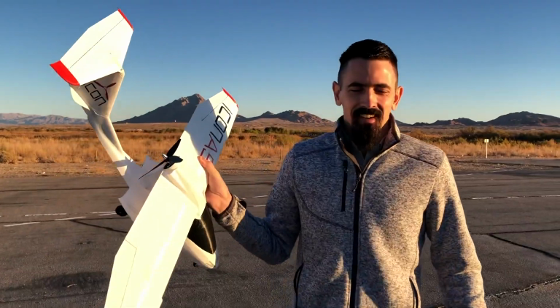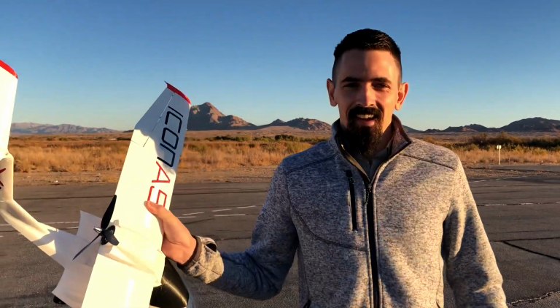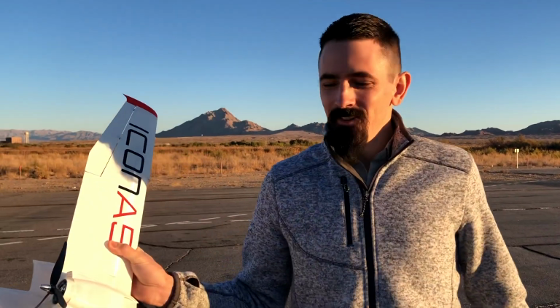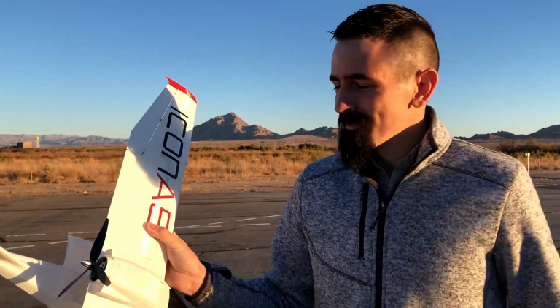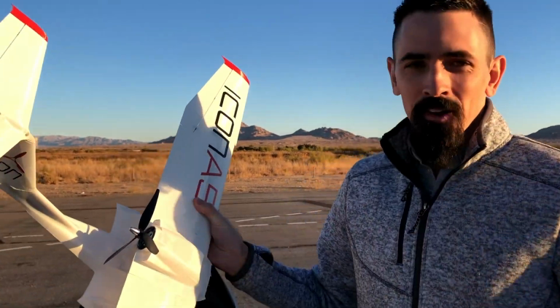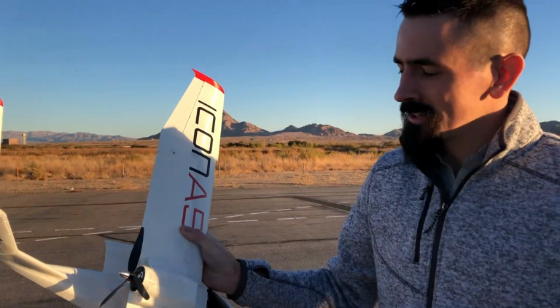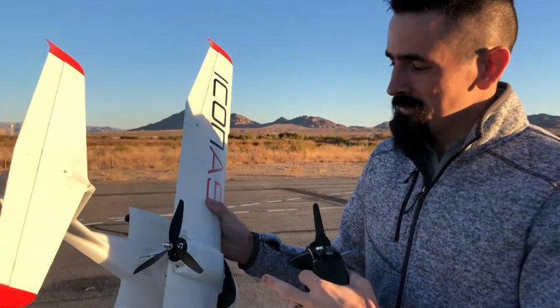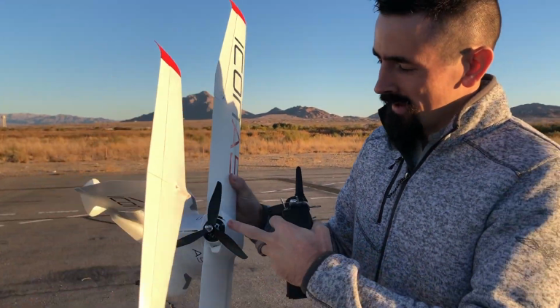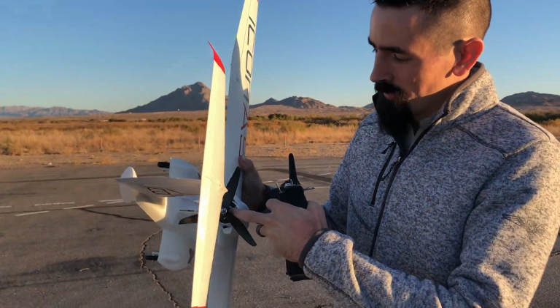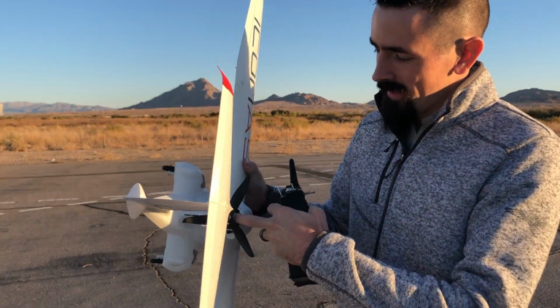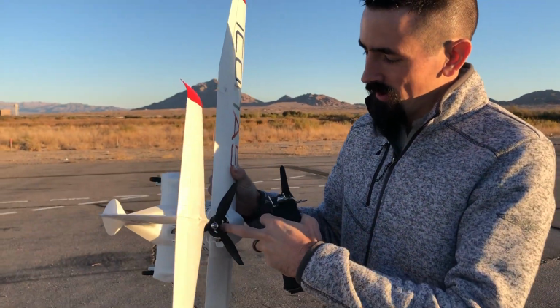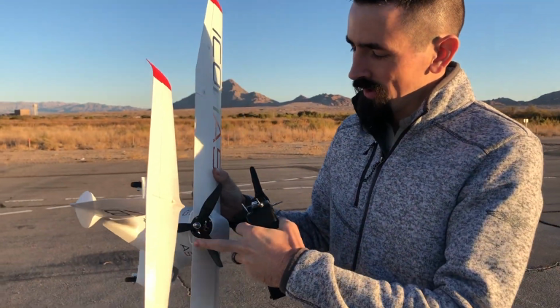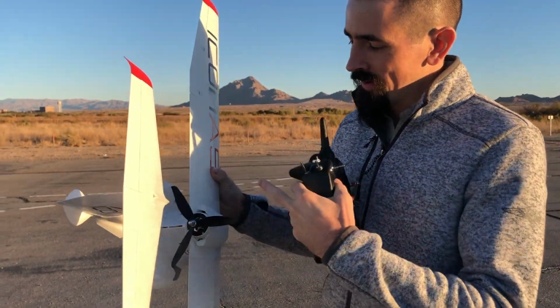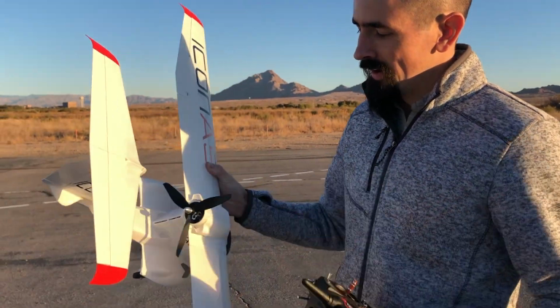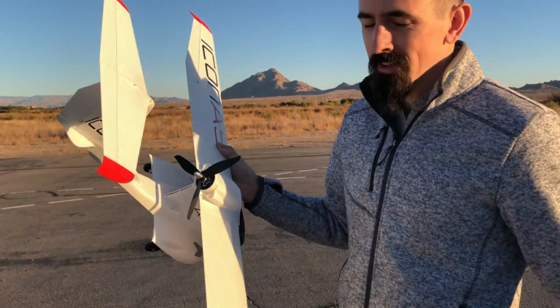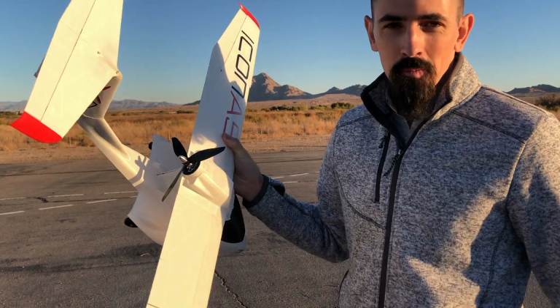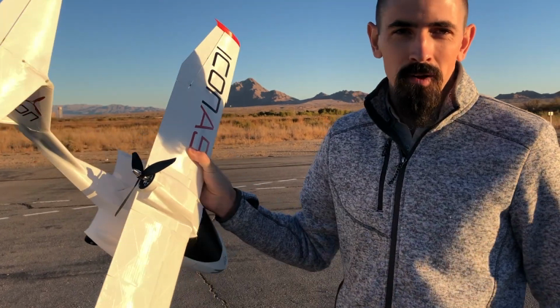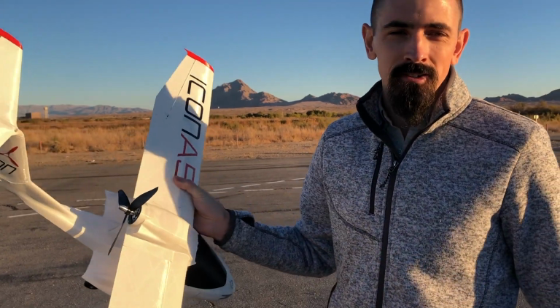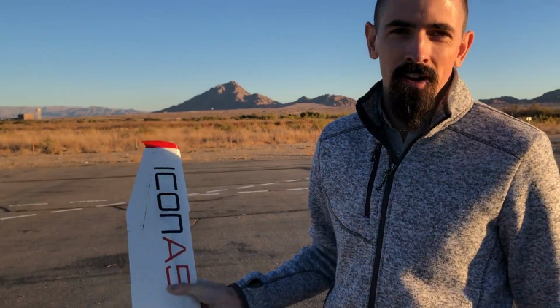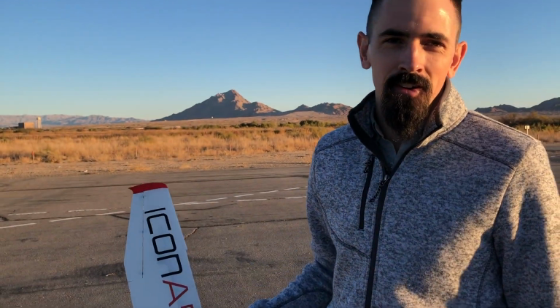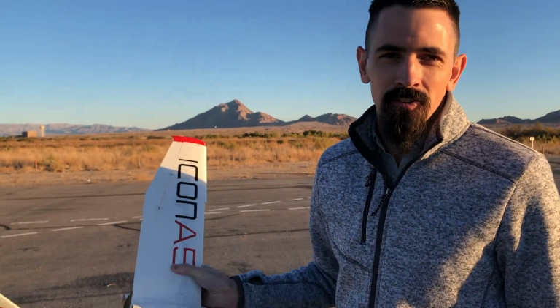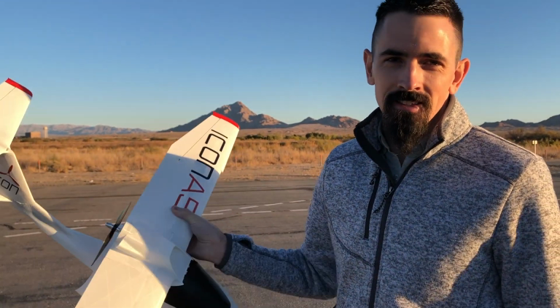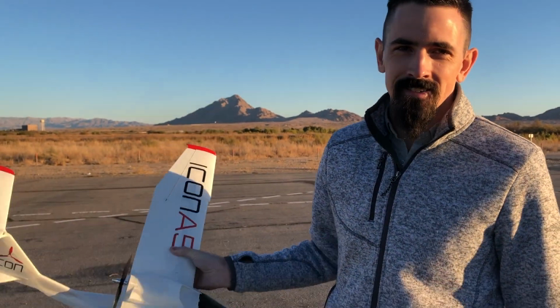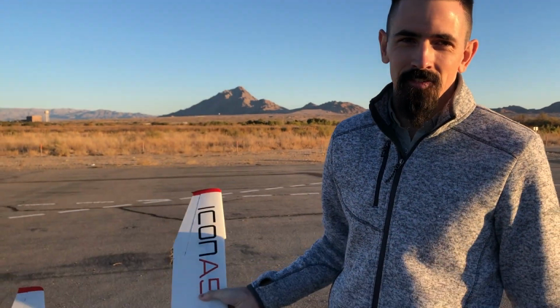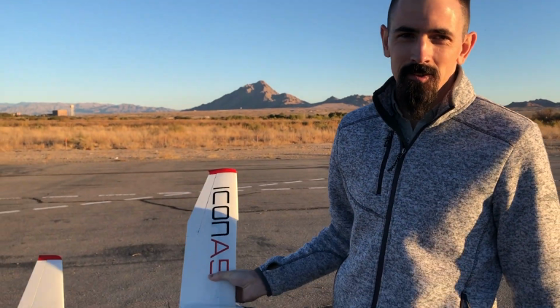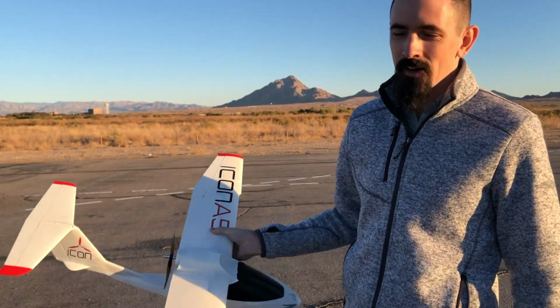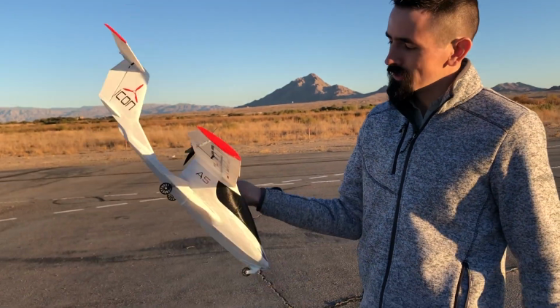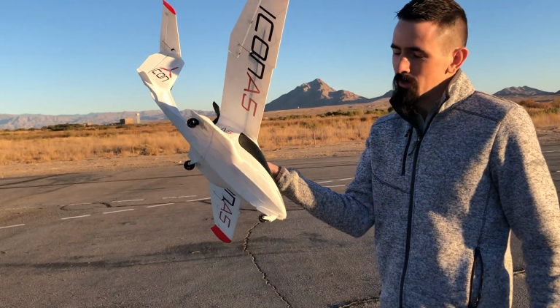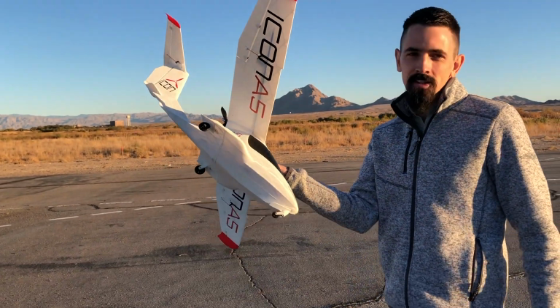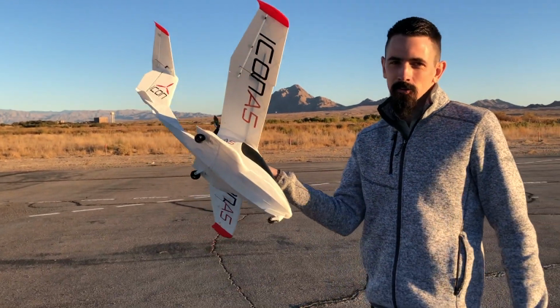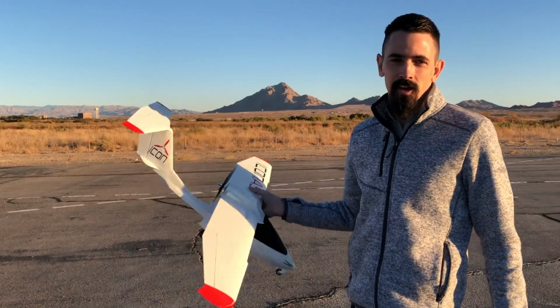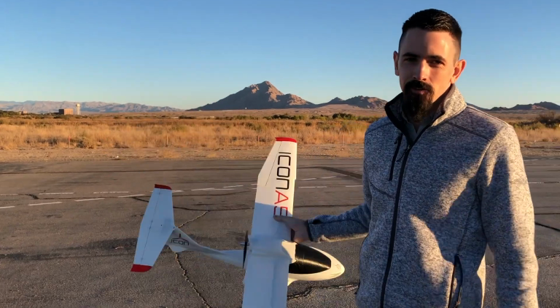Okay guys, so we got the motor all fixed up, we got the collar on there, and we got the different prop on there. We're out here and we're going to try to fly this again and see if it flies a little better. We still have the wheels on it so we're going to take off on the runway.